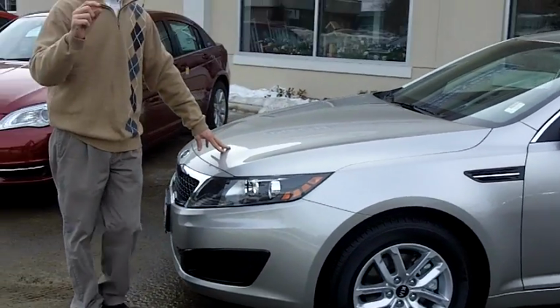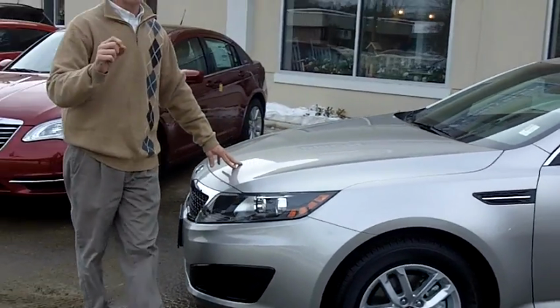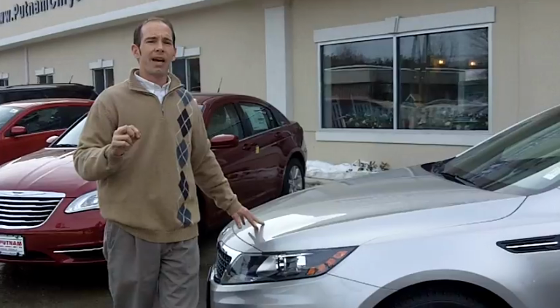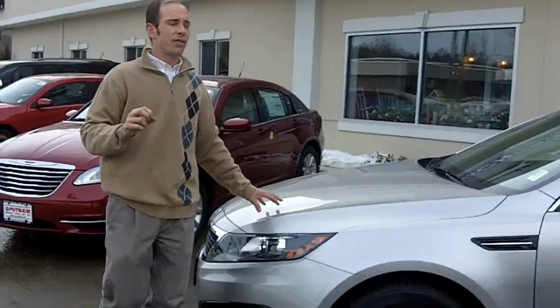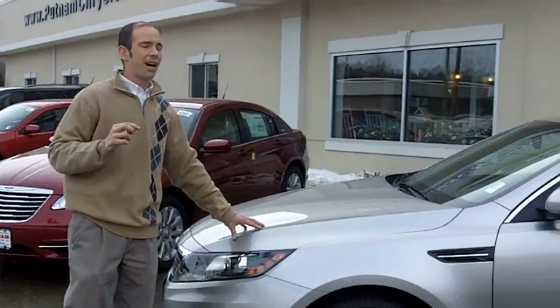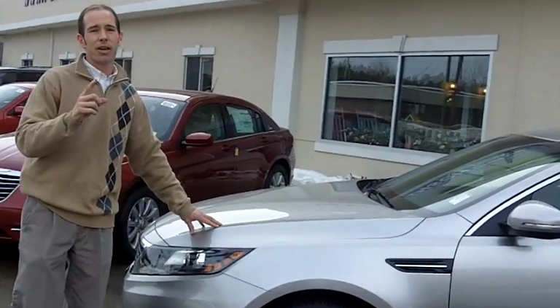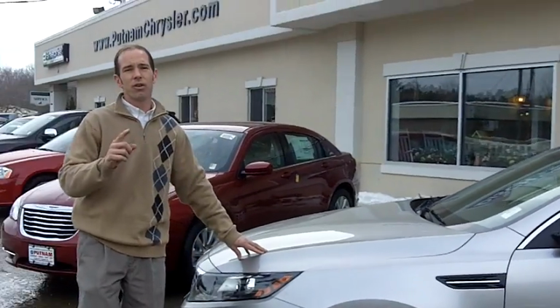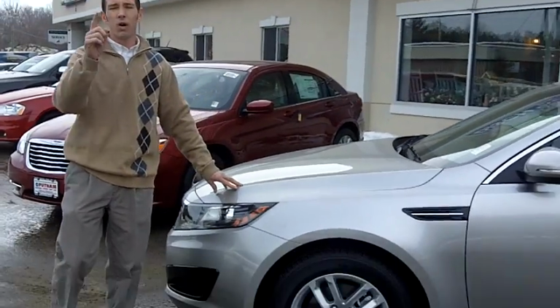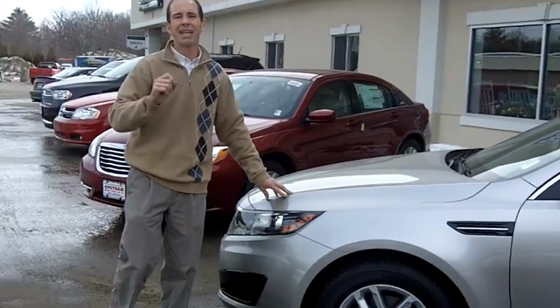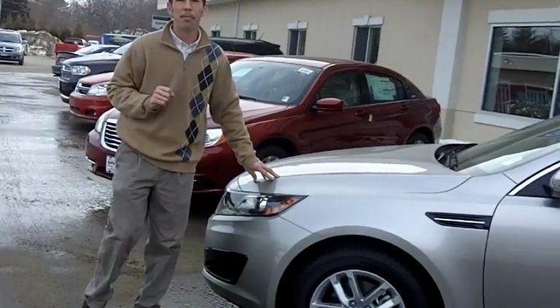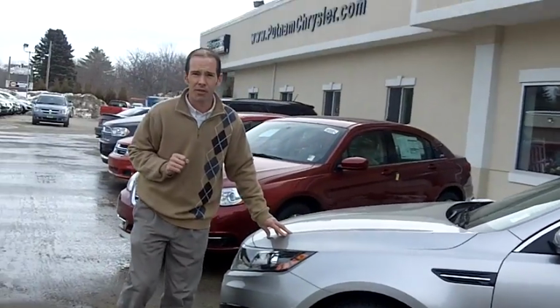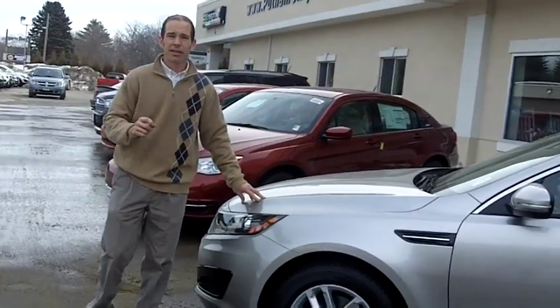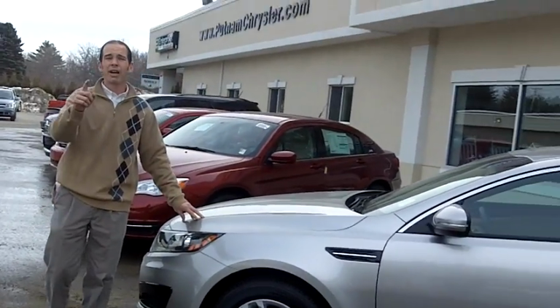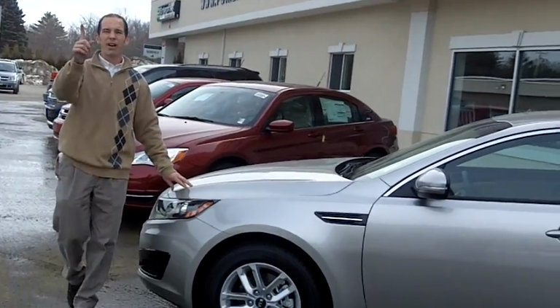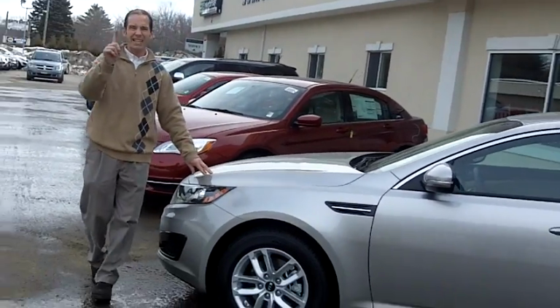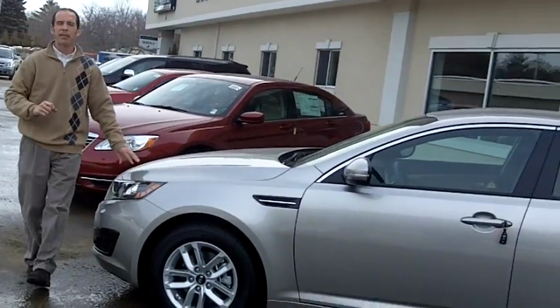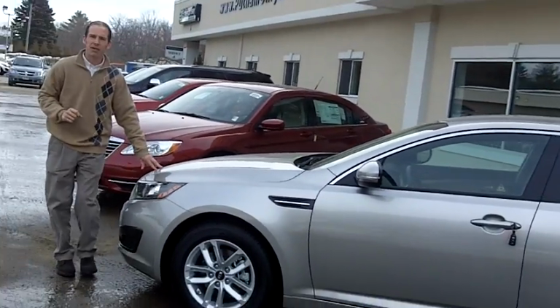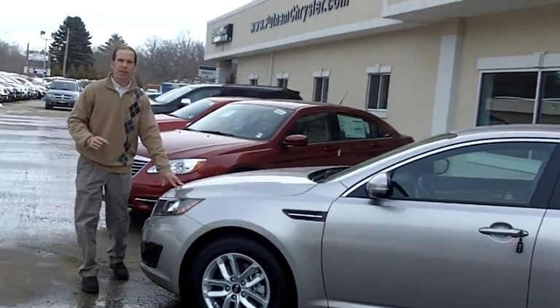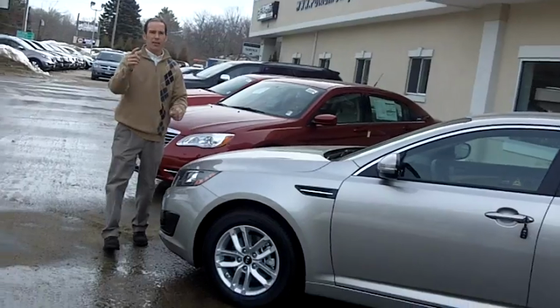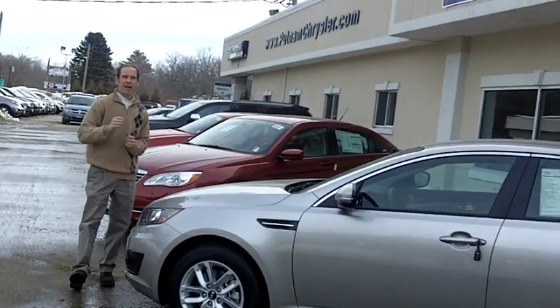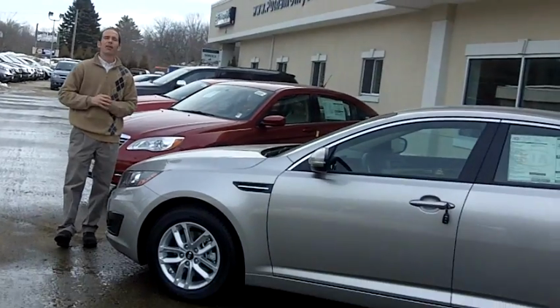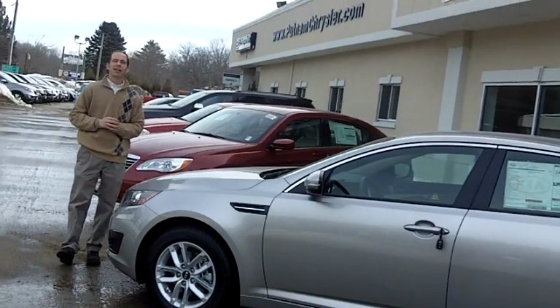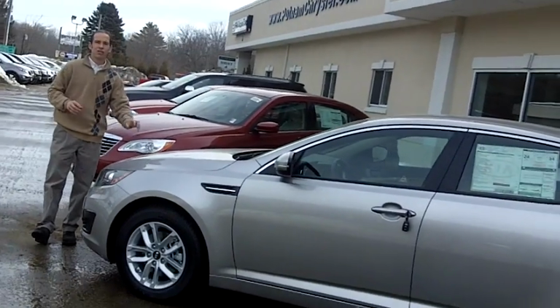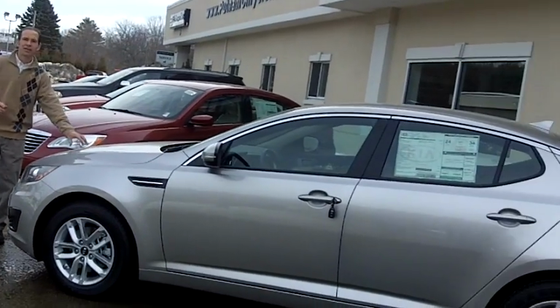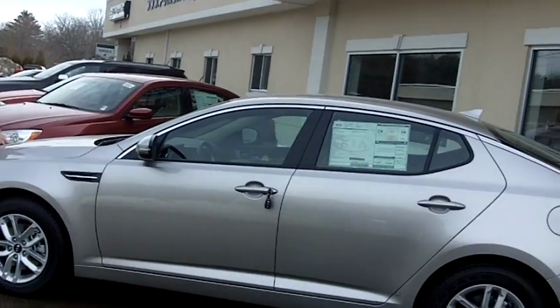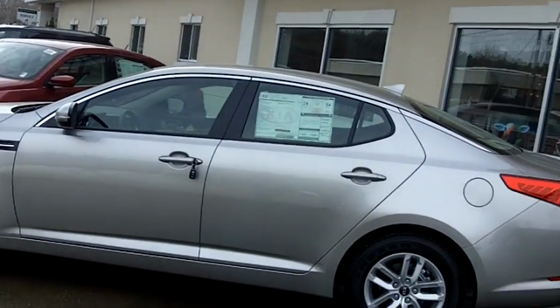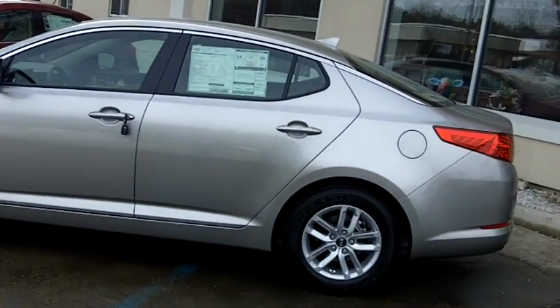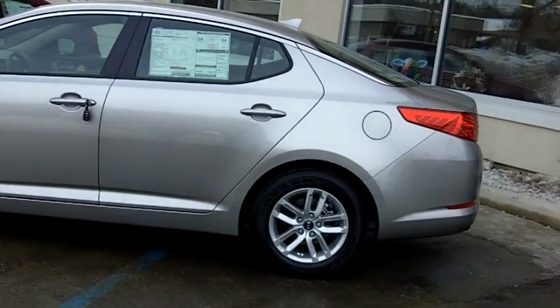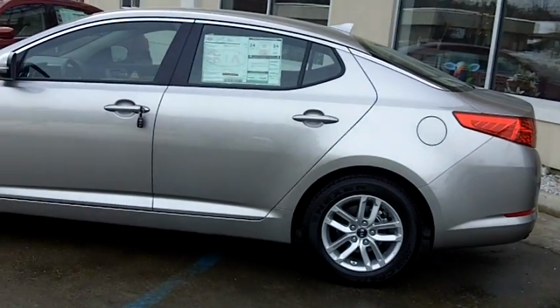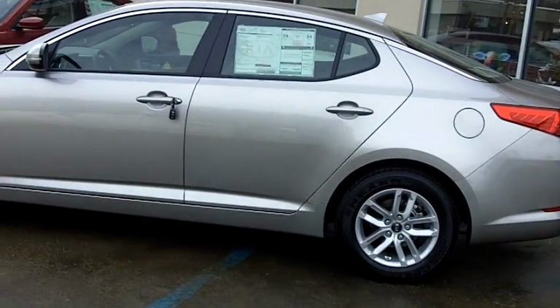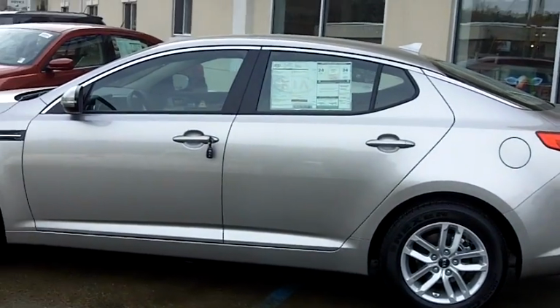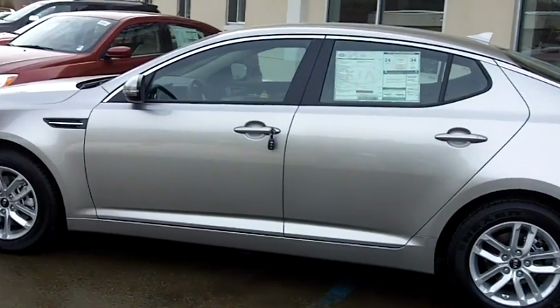Folks, right now we have this vehicle on special for $199 a month. That's right, $199 a month. Come on down to Putnam Kia and check out this beautiful, beautiful new redesigned vehicle.